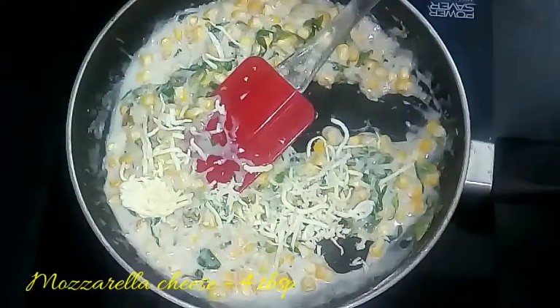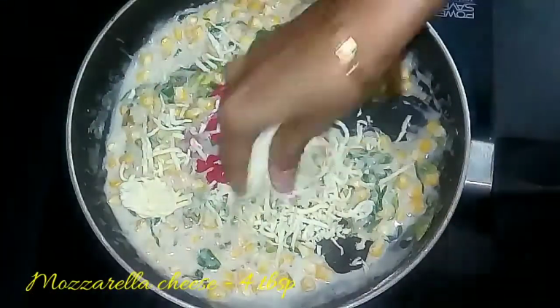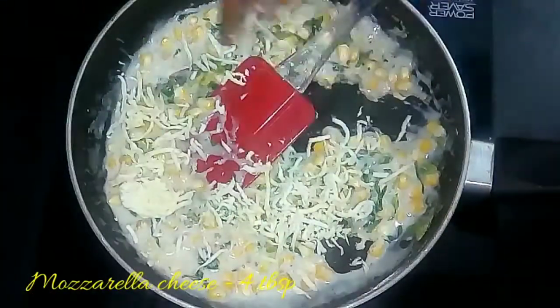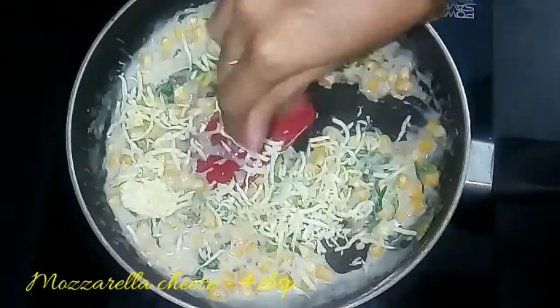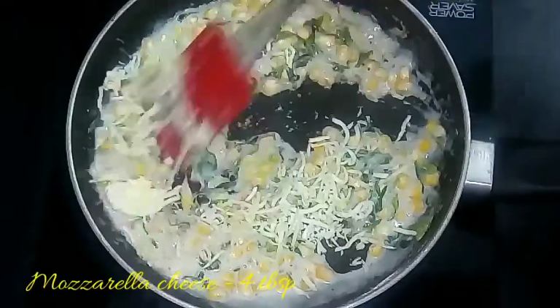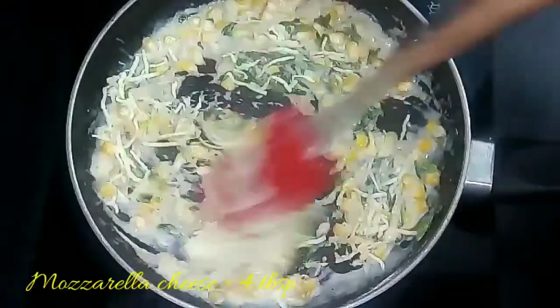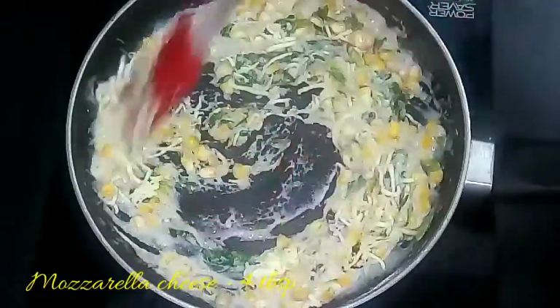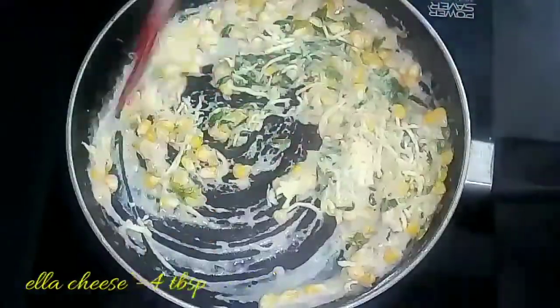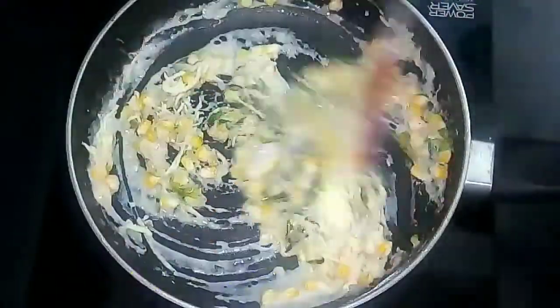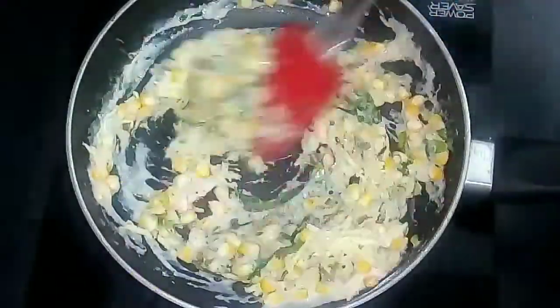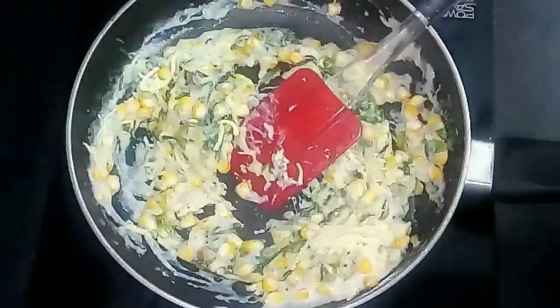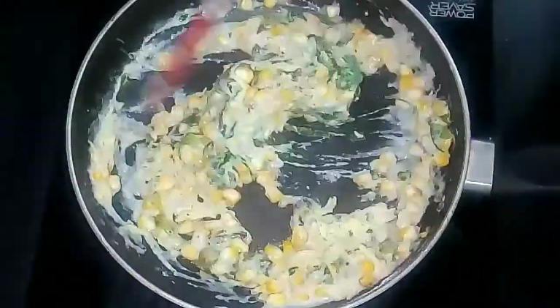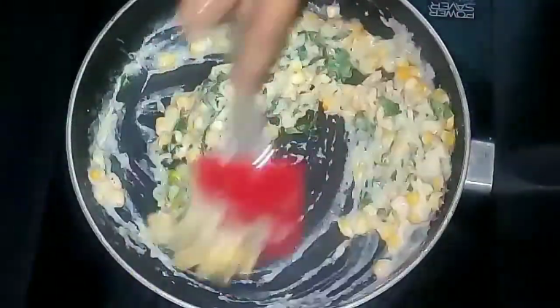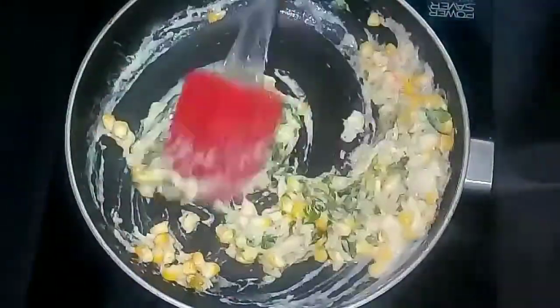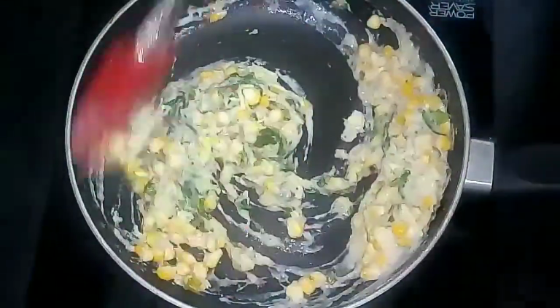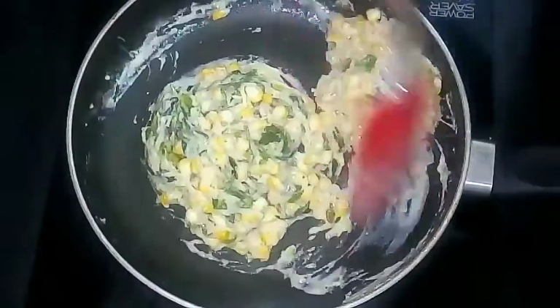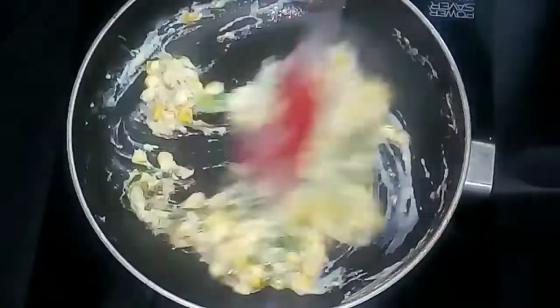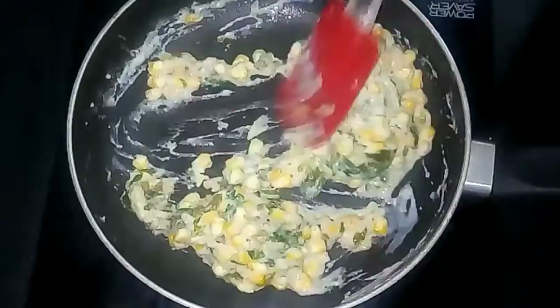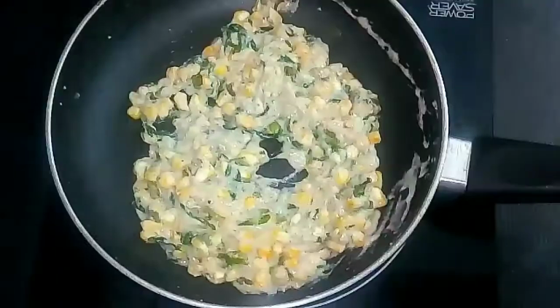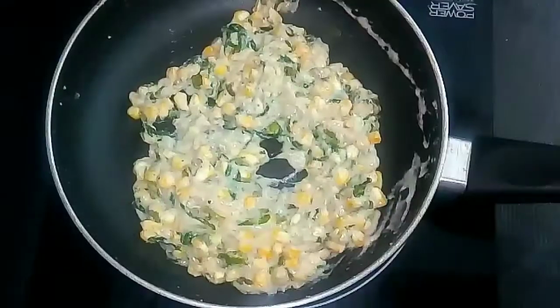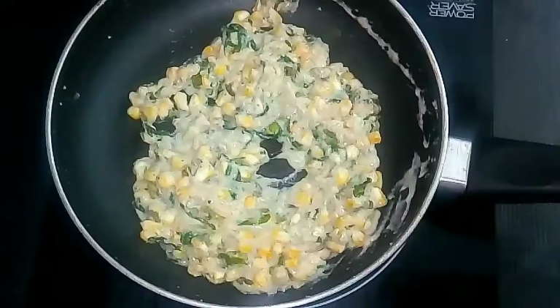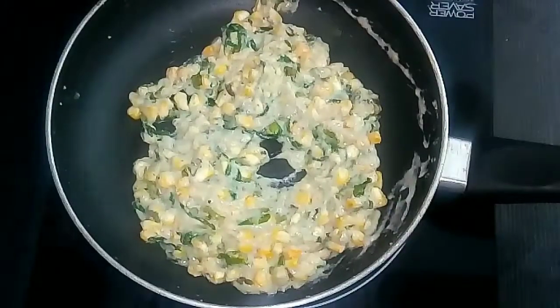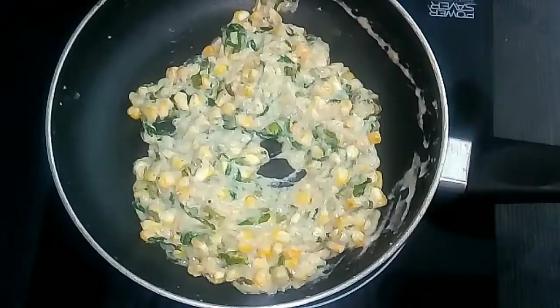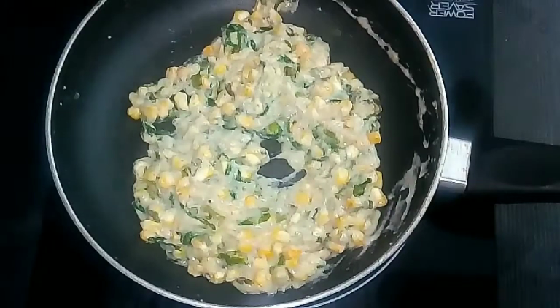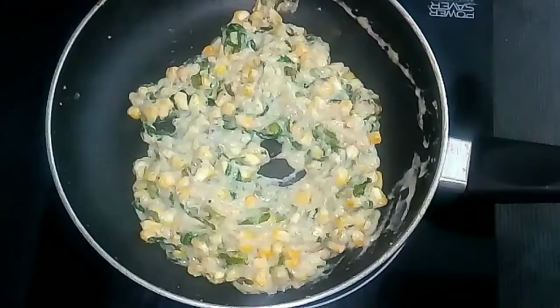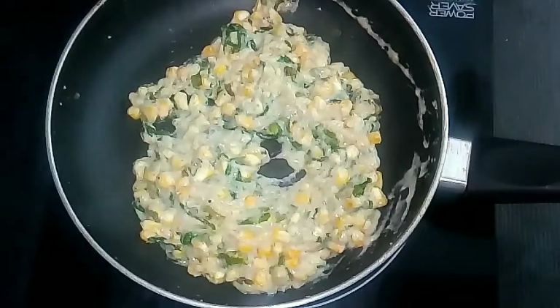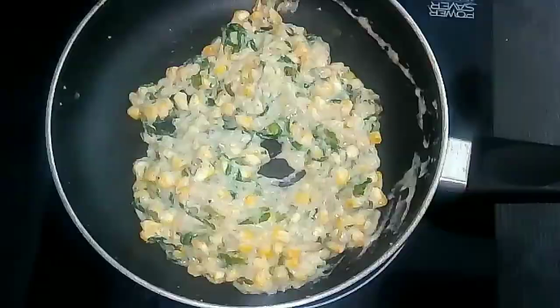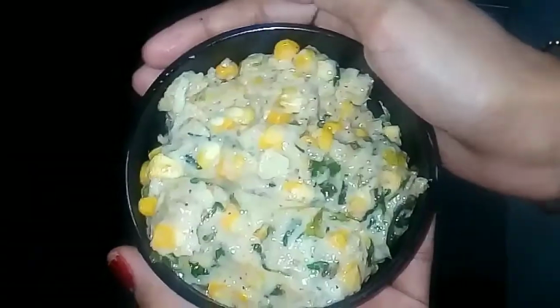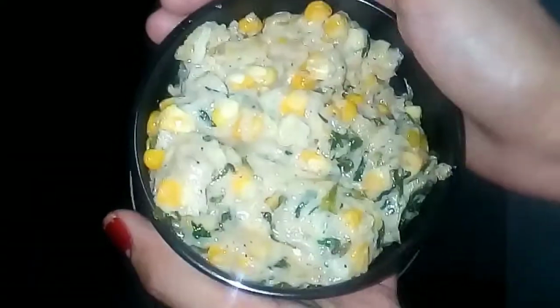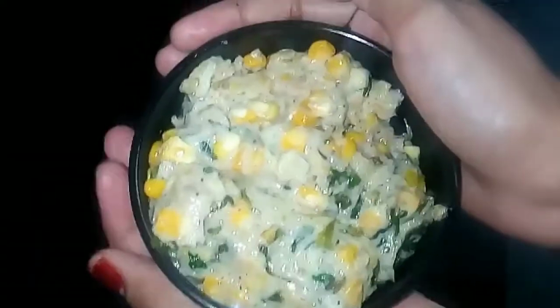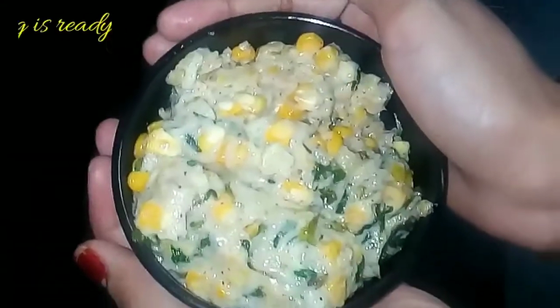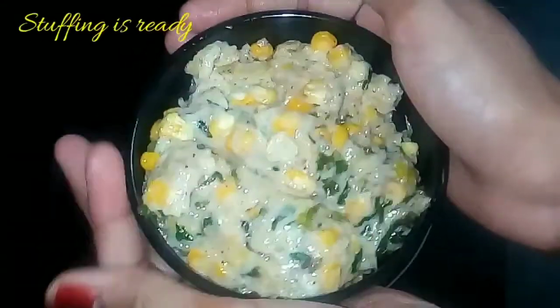You can also use cheddar cheese. Additionally, you can add Italian herbs like oregano and chili flakes, but I have not included those in my recipe. The stuffing for the sandwich is ready.